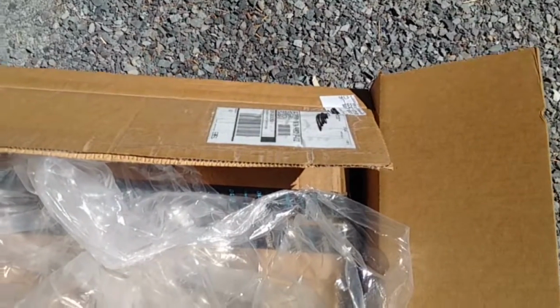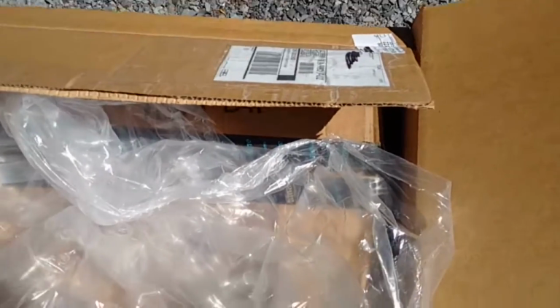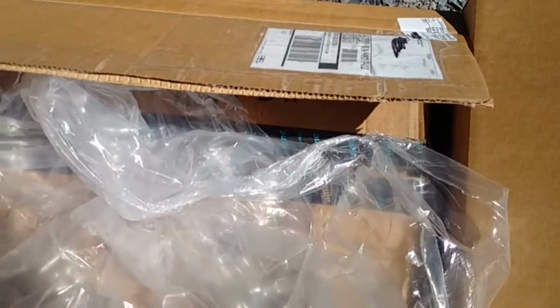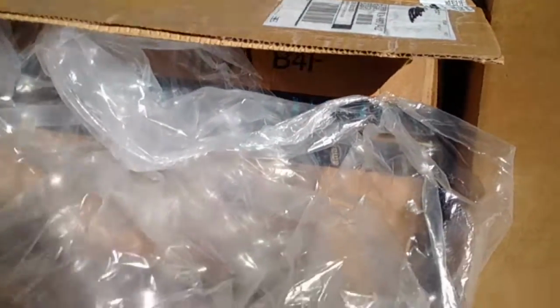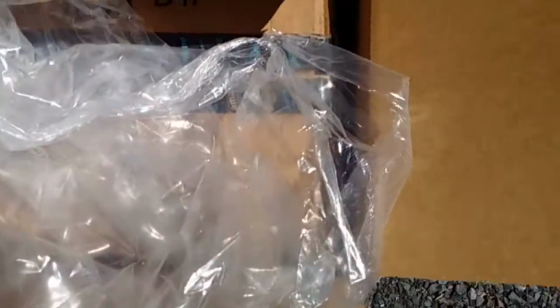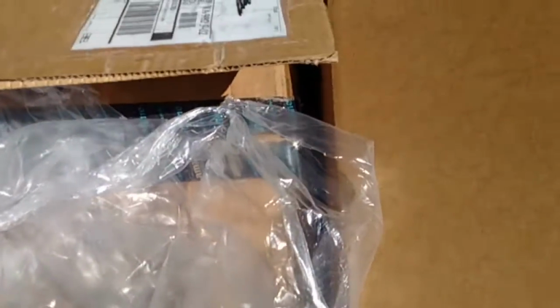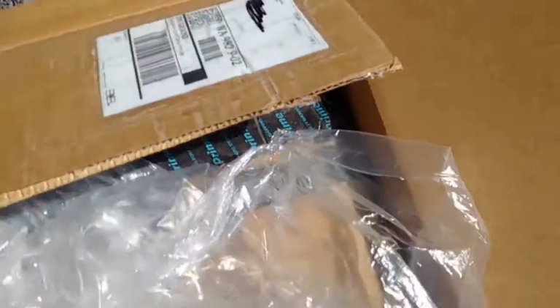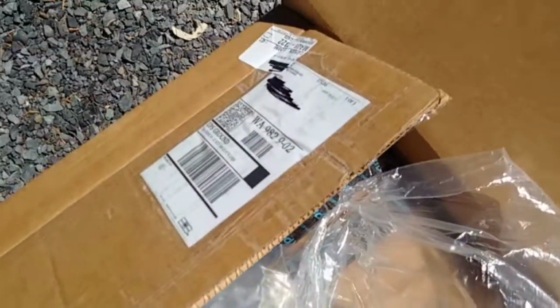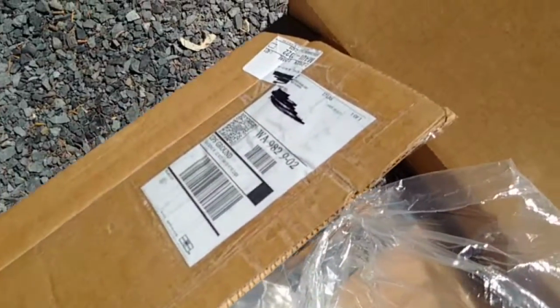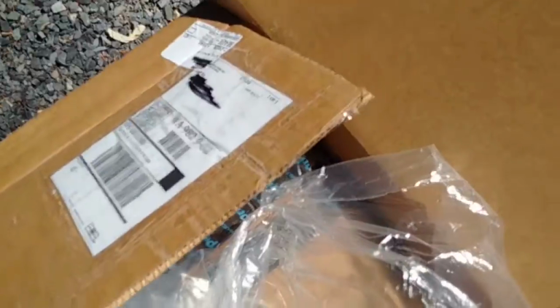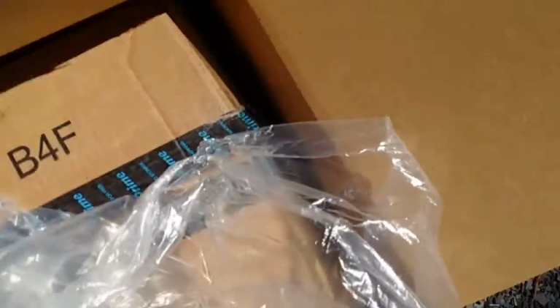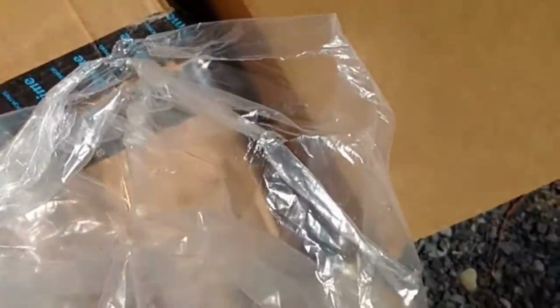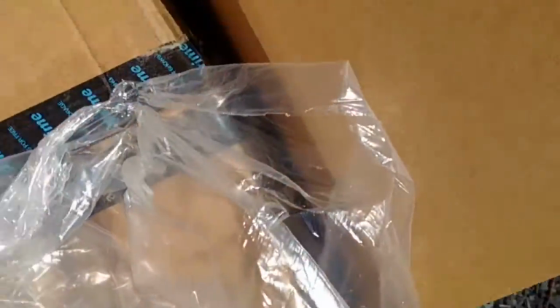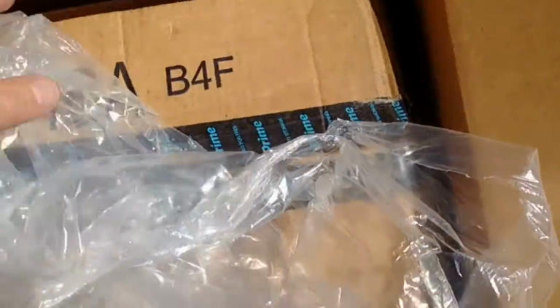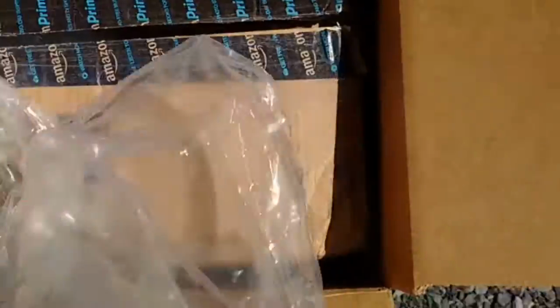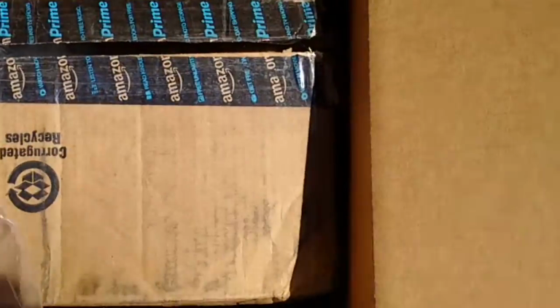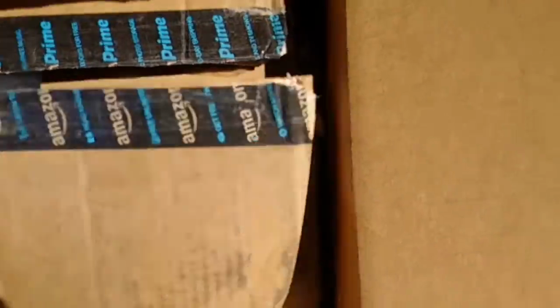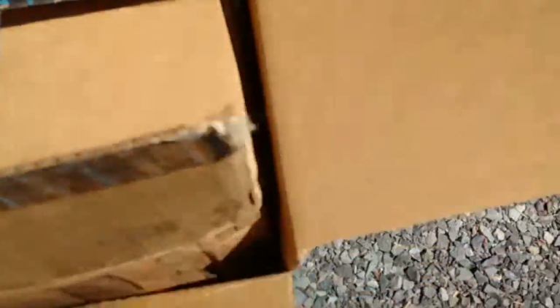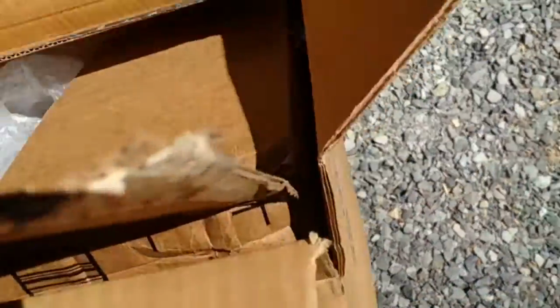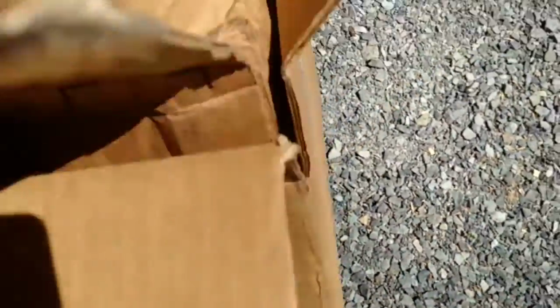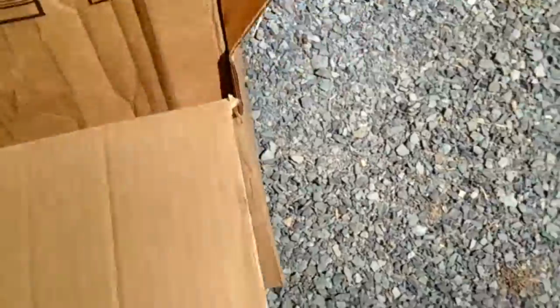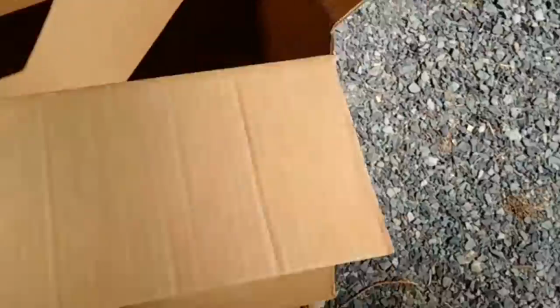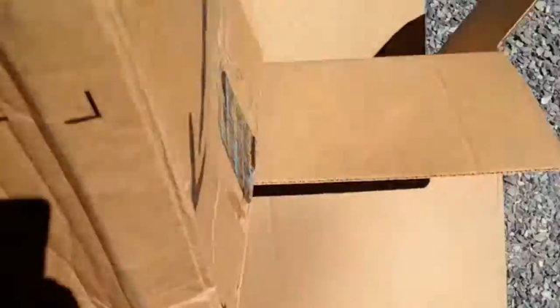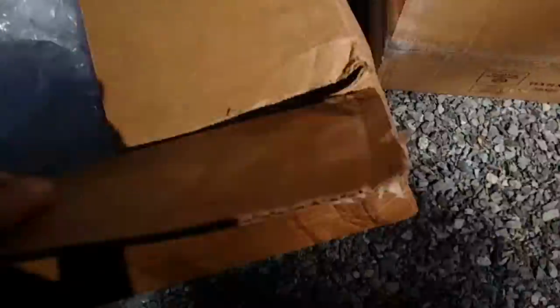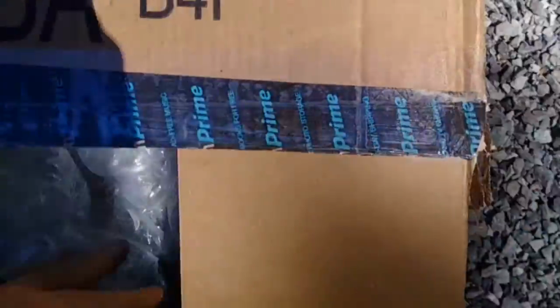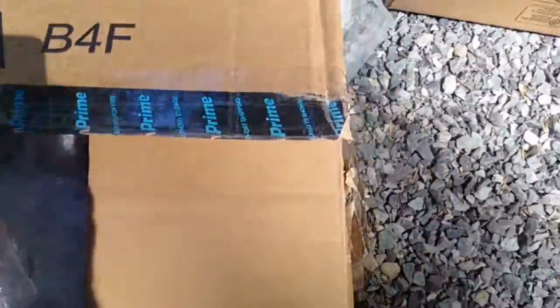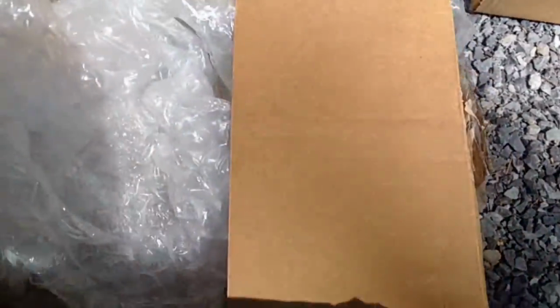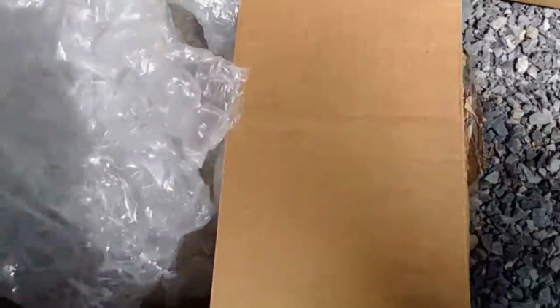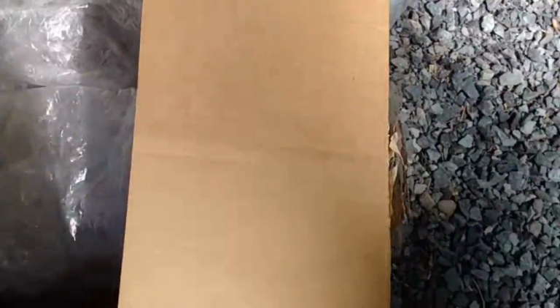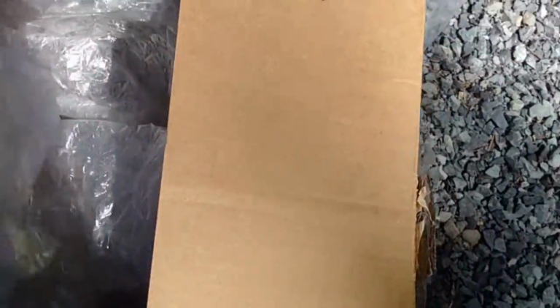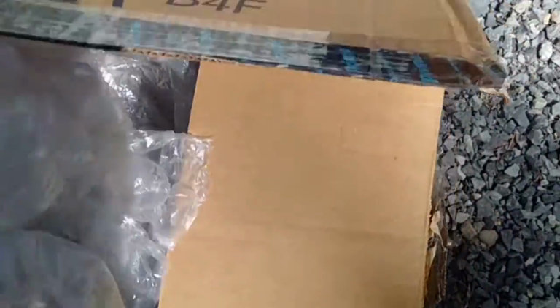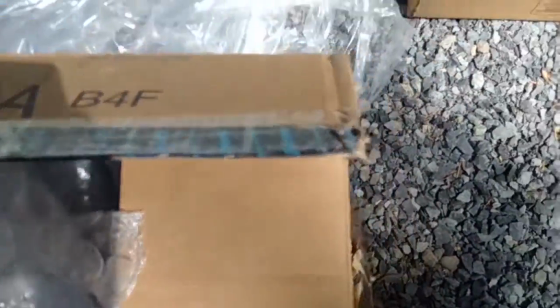Here's how I received the box. You can see the packing slip on the outside. Inside was an Amazon box with all the bubble wrap. Lots of bubble wrap, well protected.